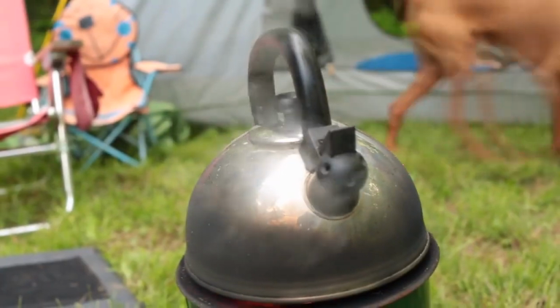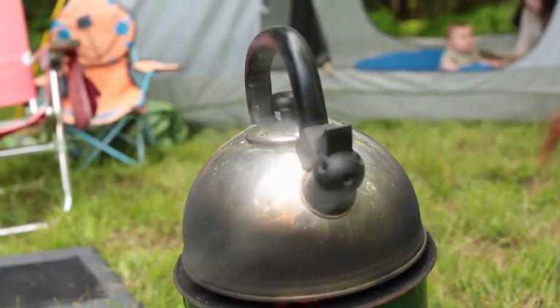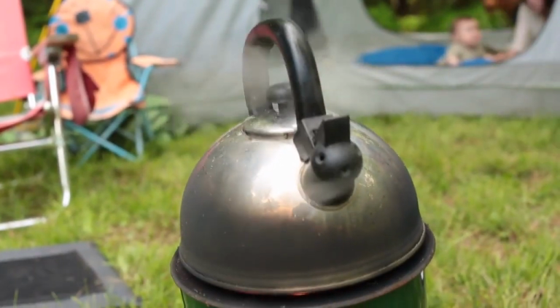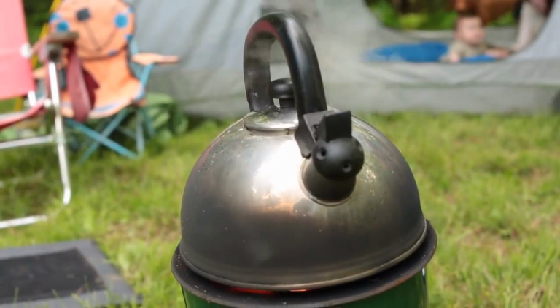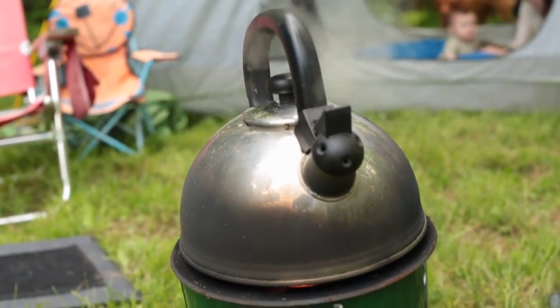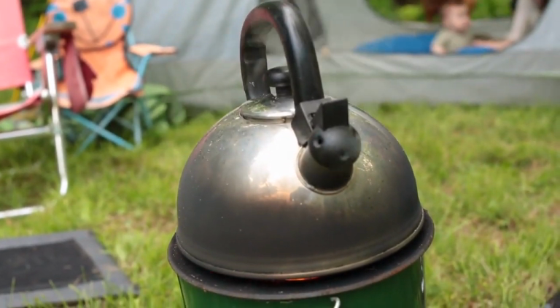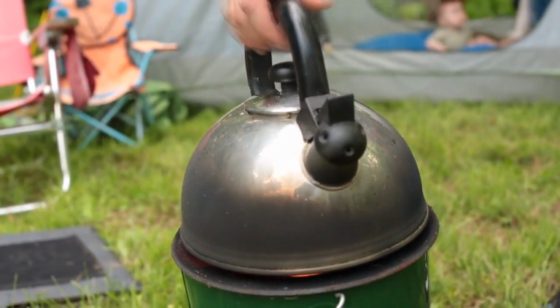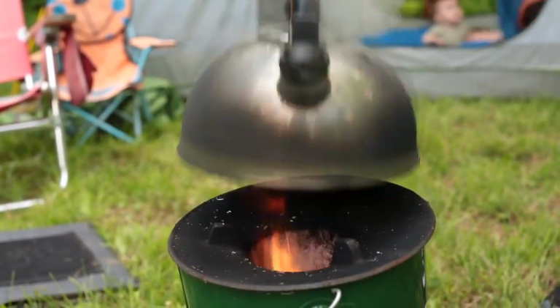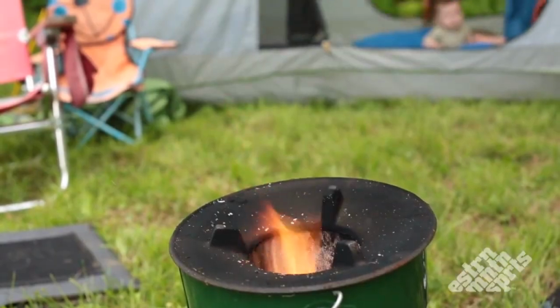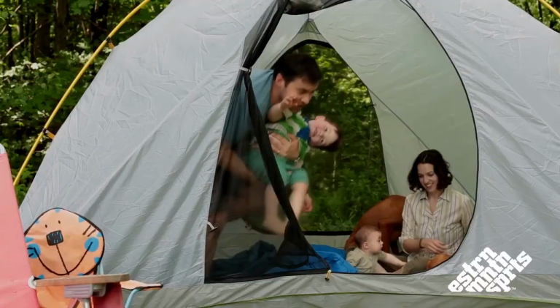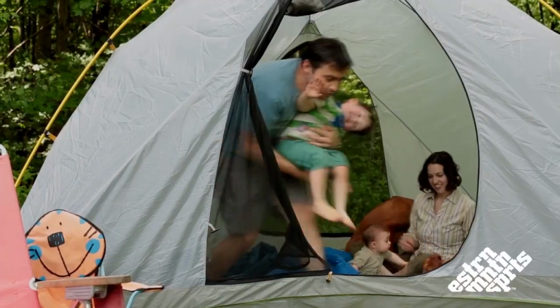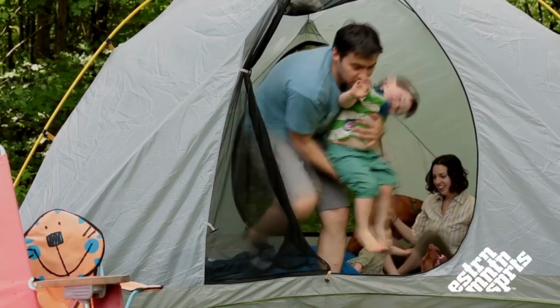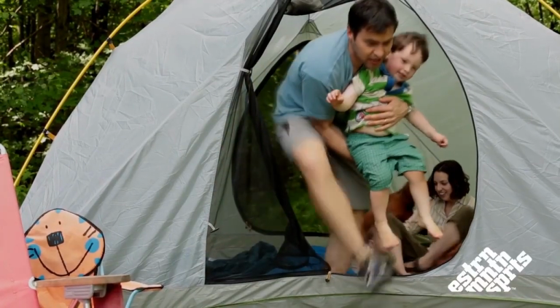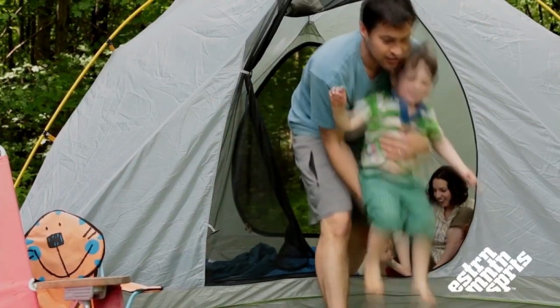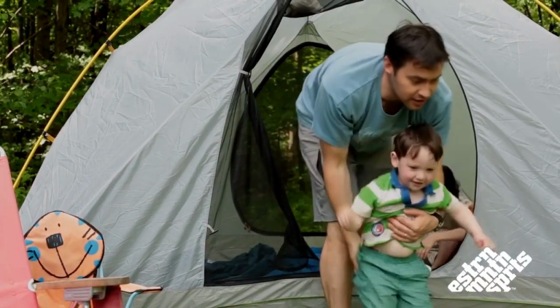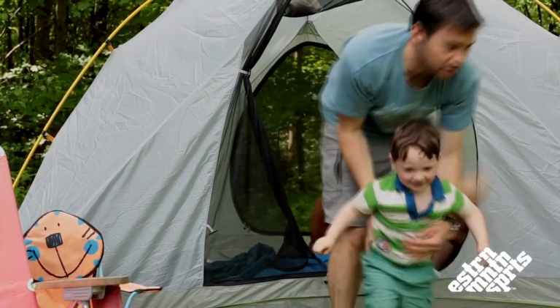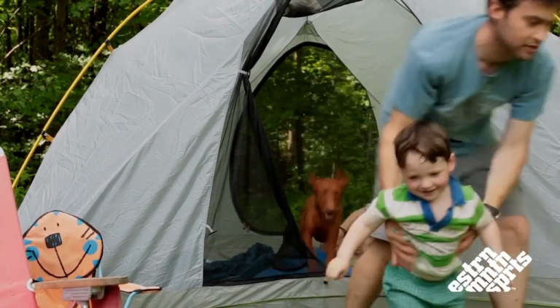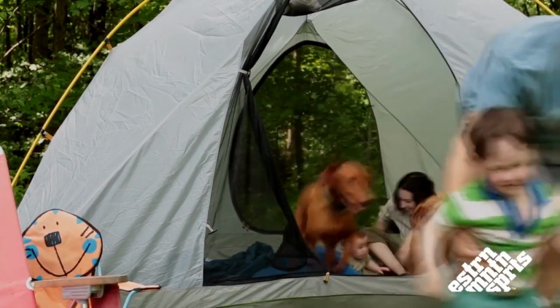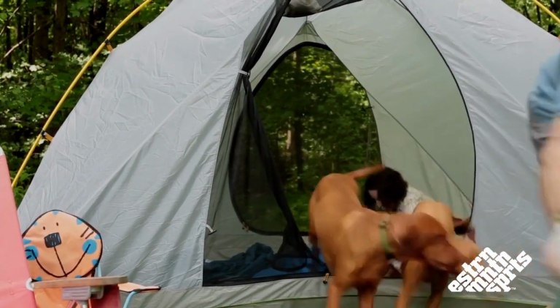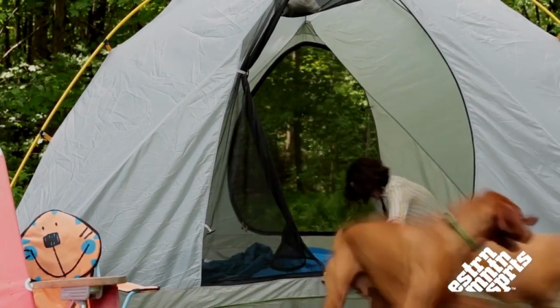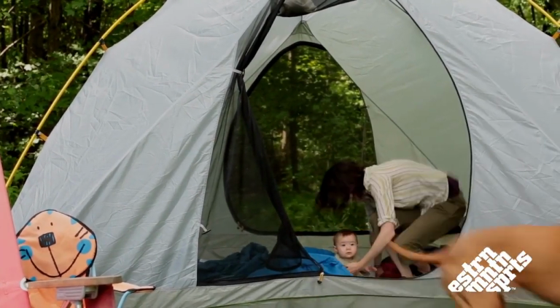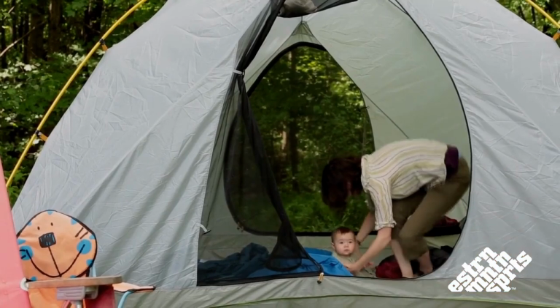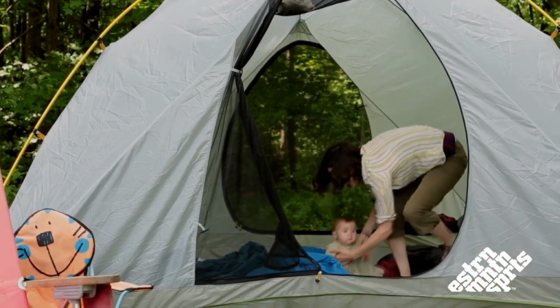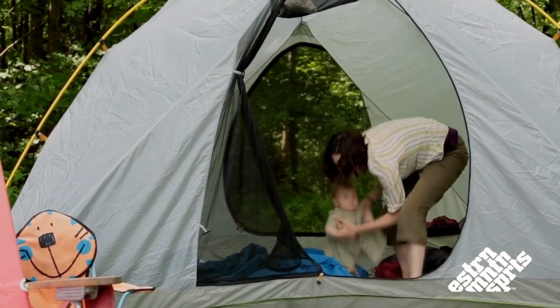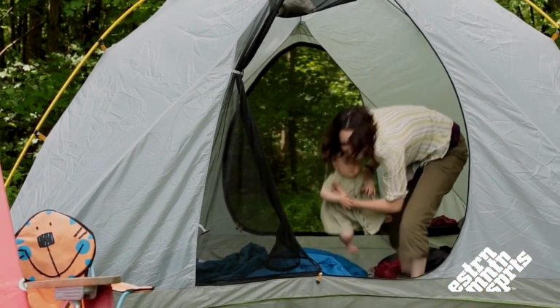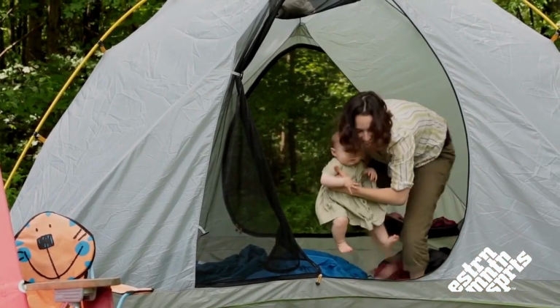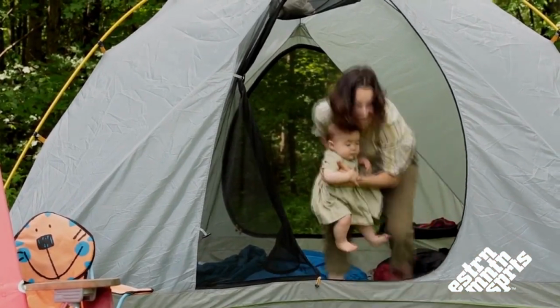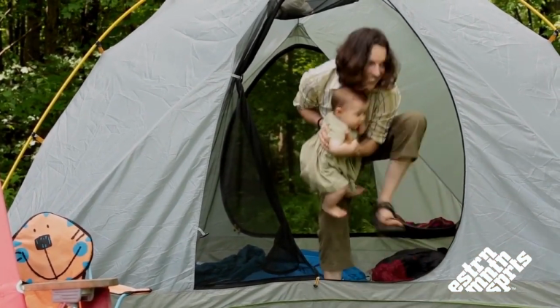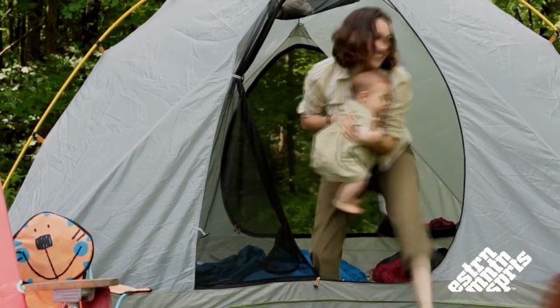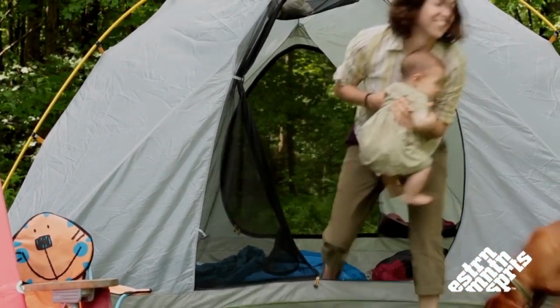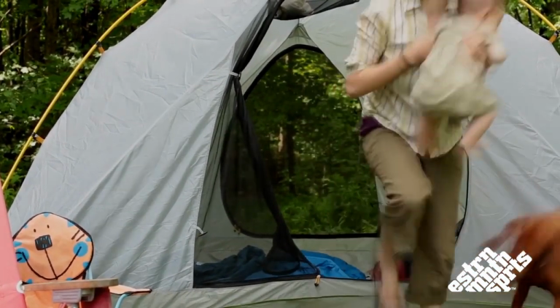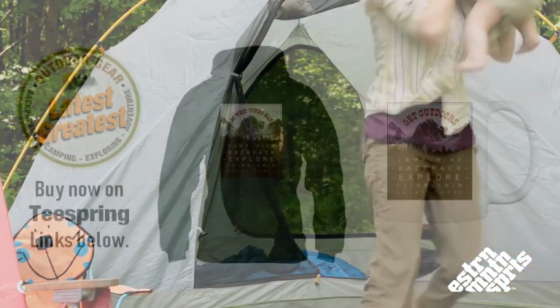The Big Easy 6 has an amazing 94 square feet. It gives you enough room for yourself, your partner, your dog, your other dog, your kid, and your other kid — plus any gear that you may have too.